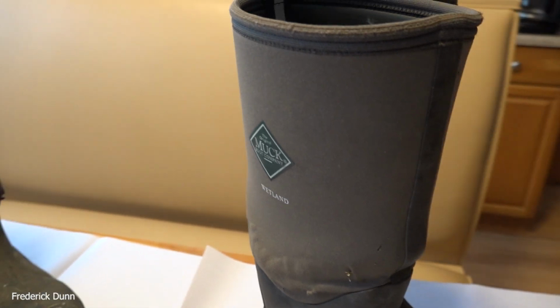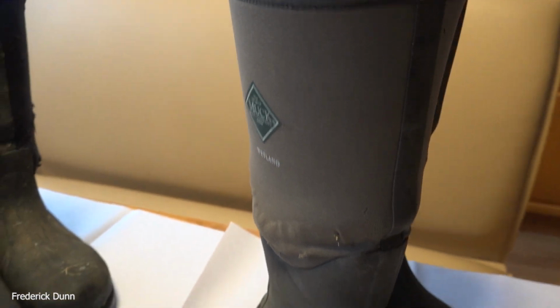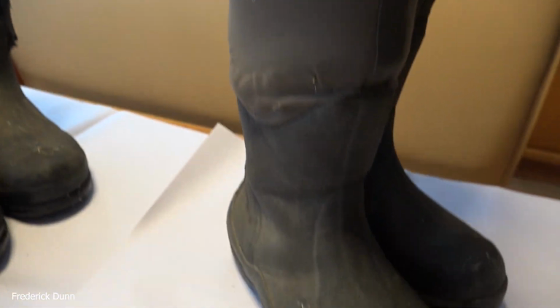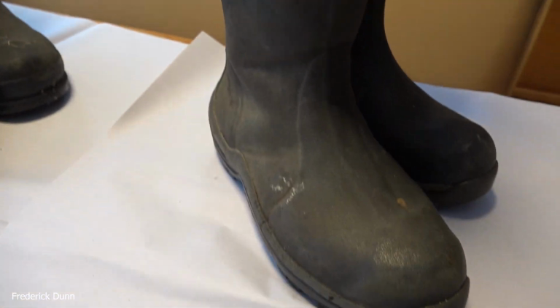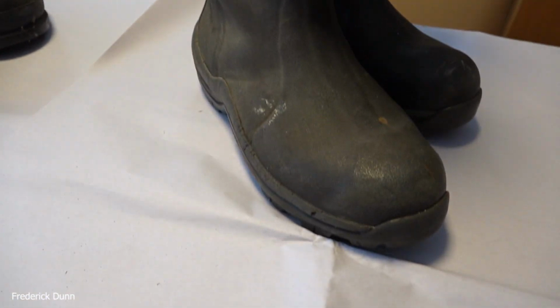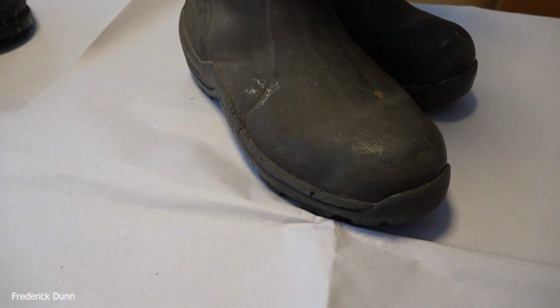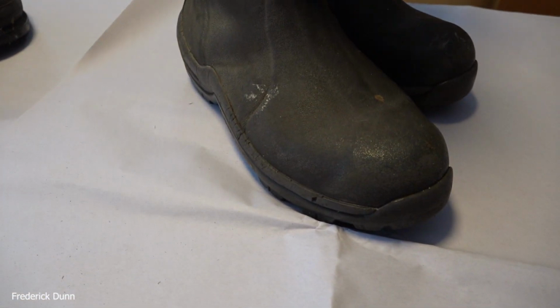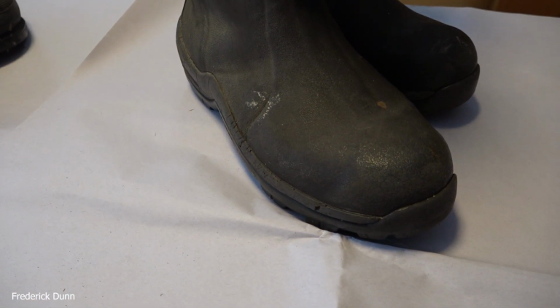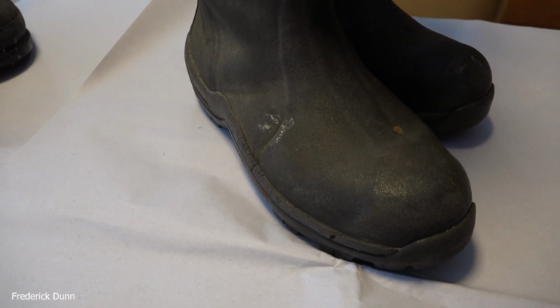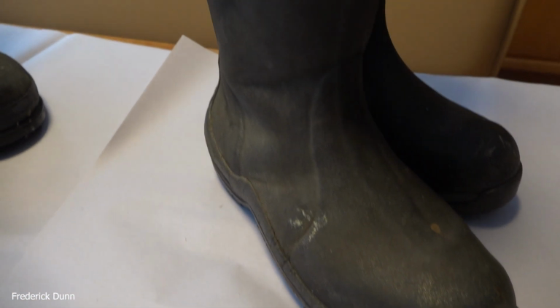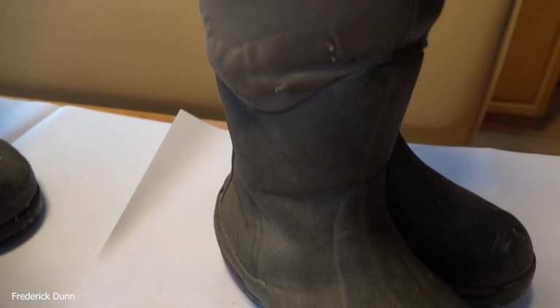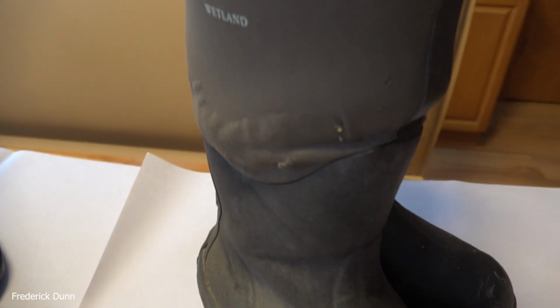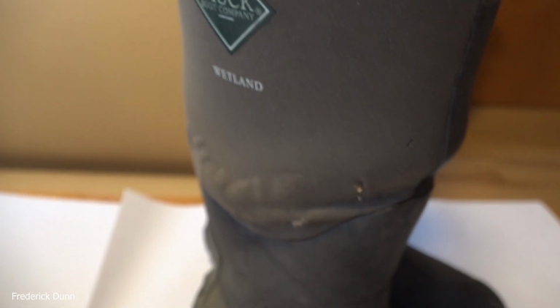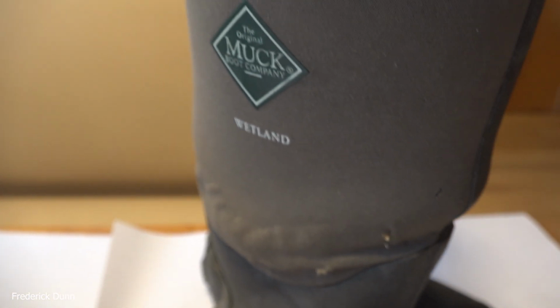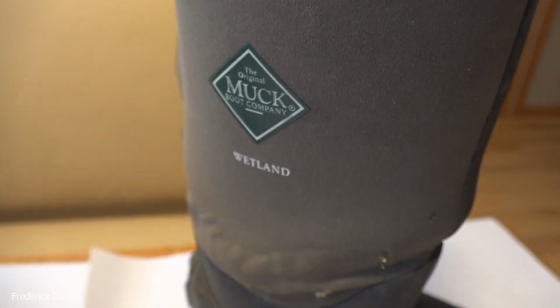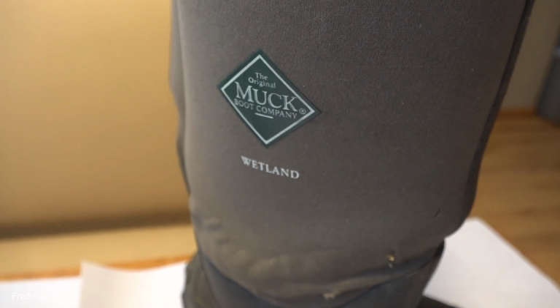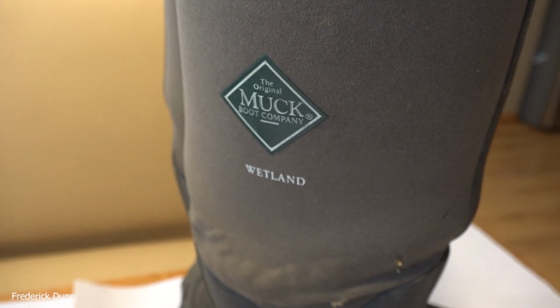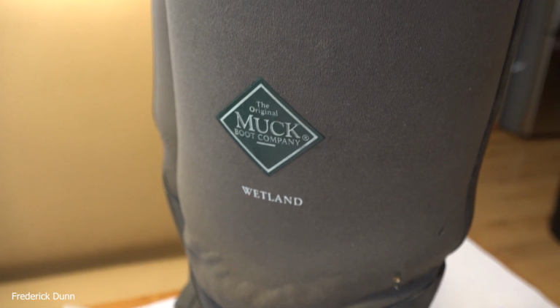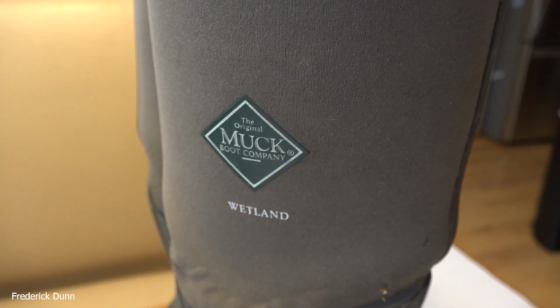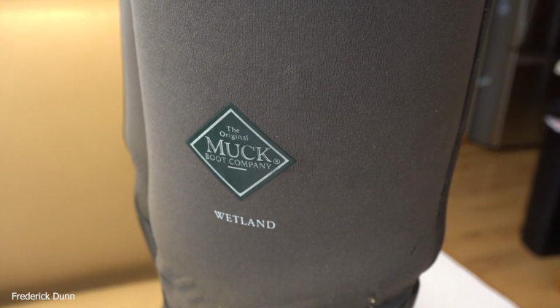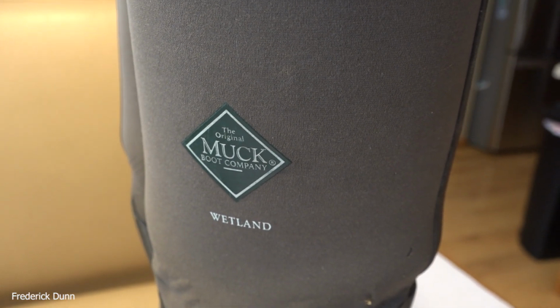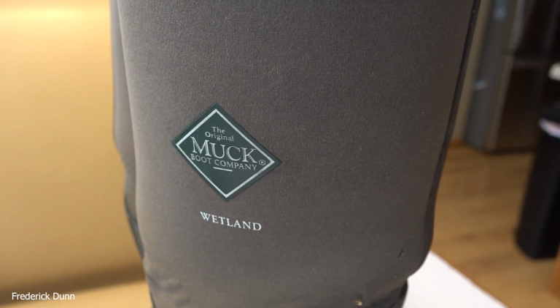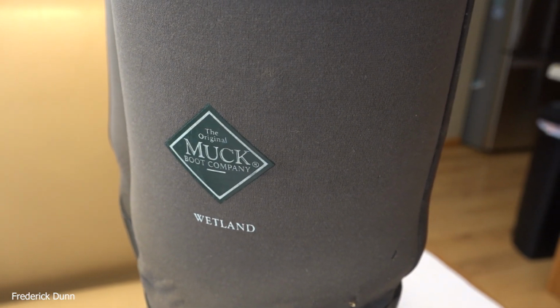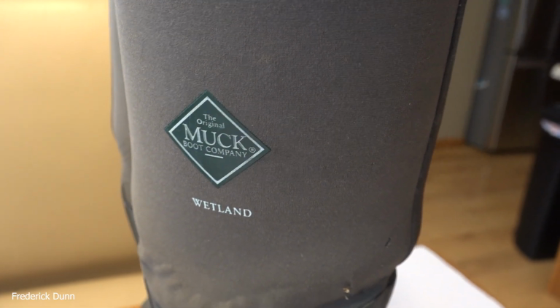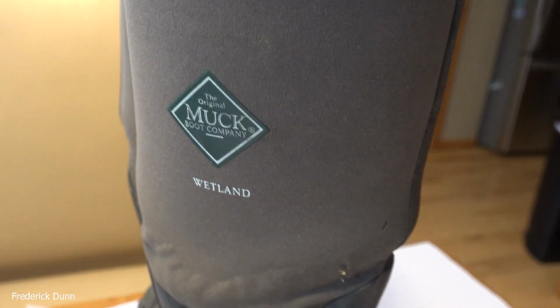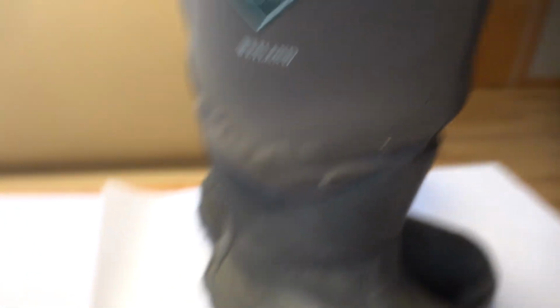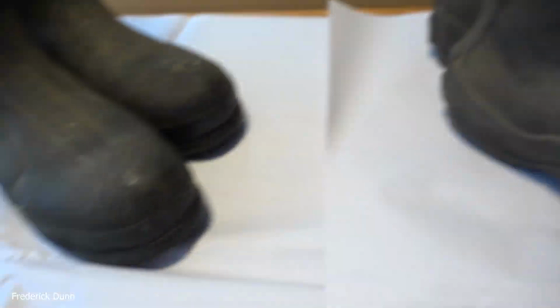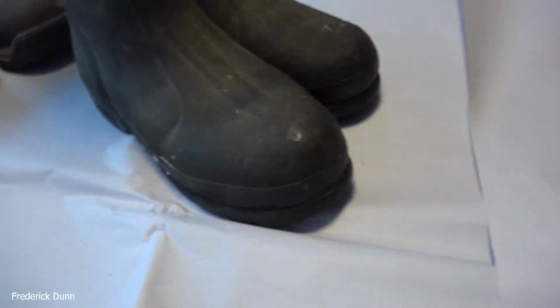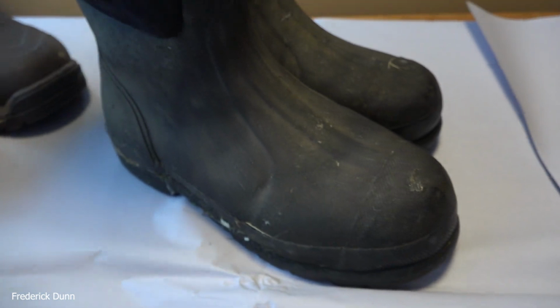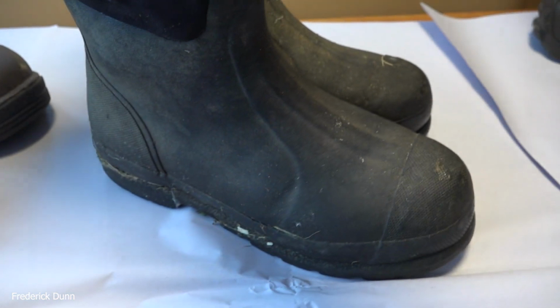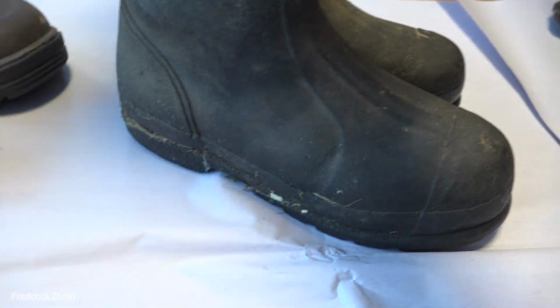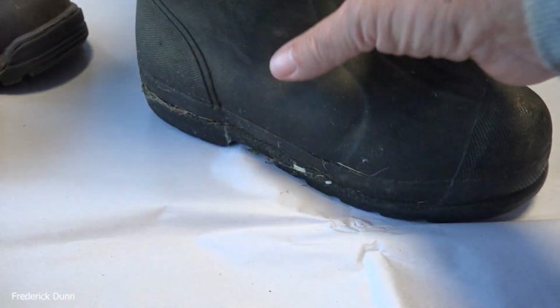But here's my gripe today. I buy new boots every couple of years. These are Muck Wetland boots. You won't believe what they cost - they're nice and insulated, they're really good boots, but they run about $180.